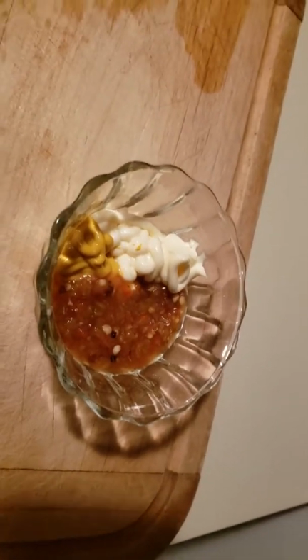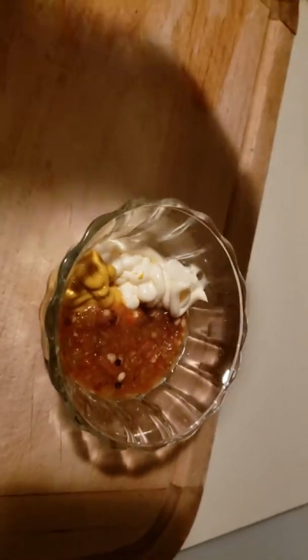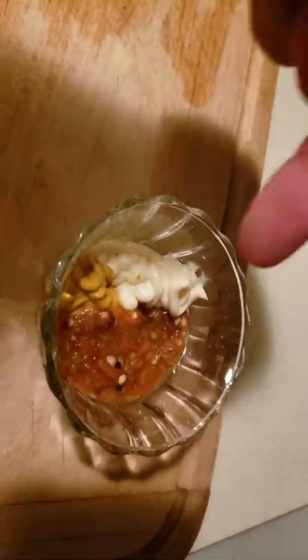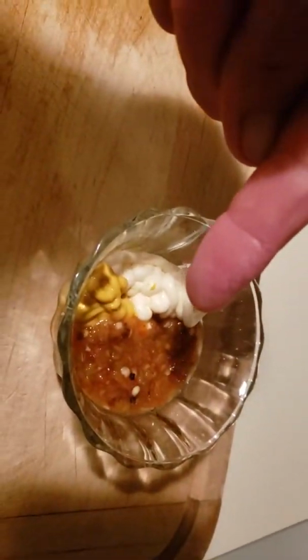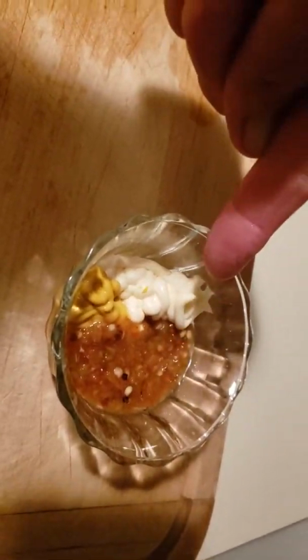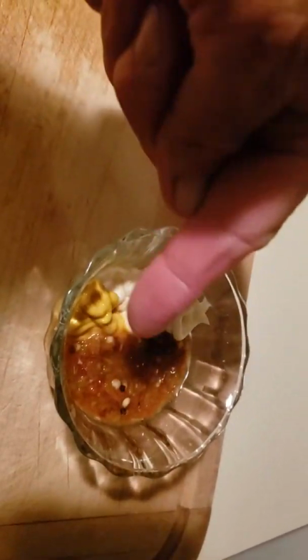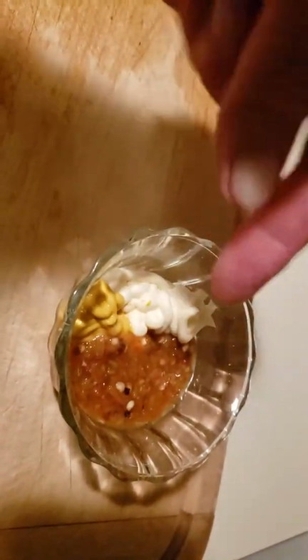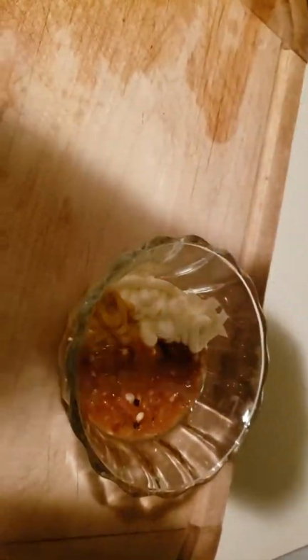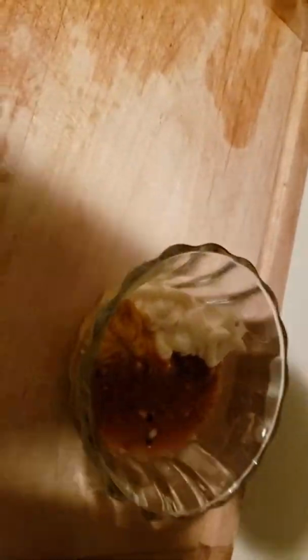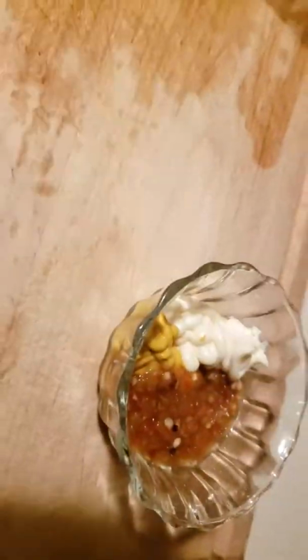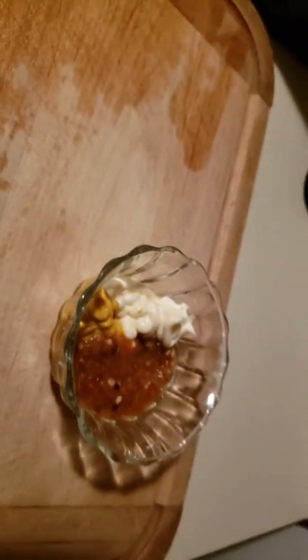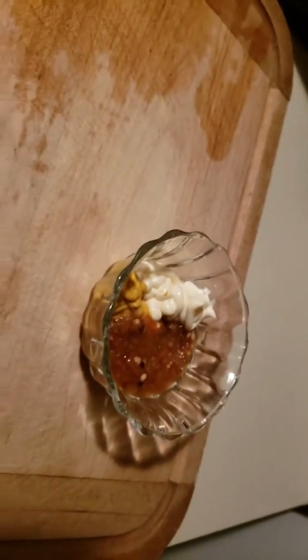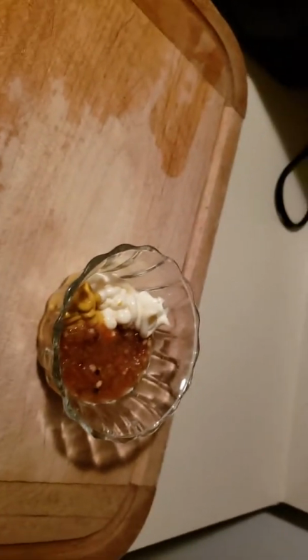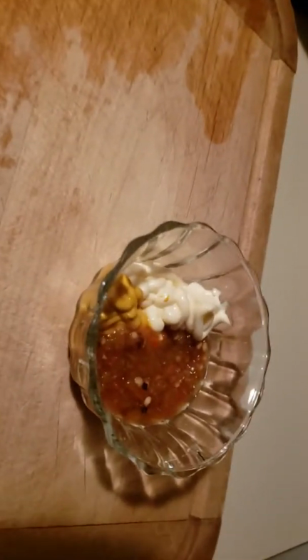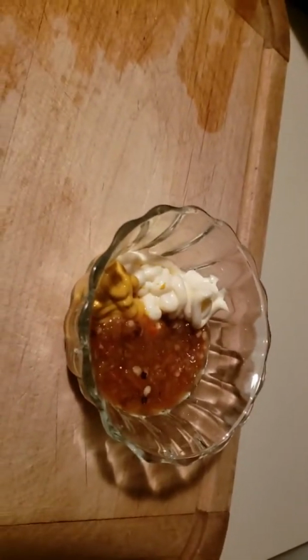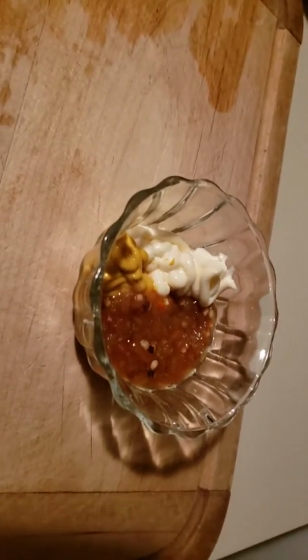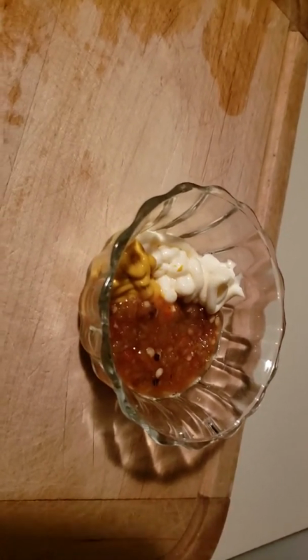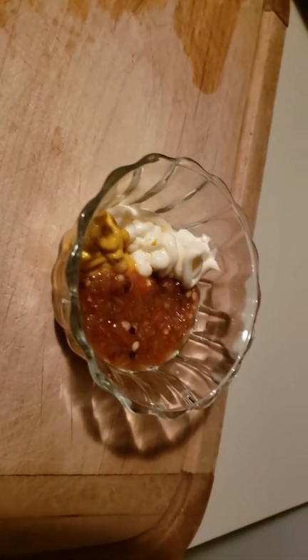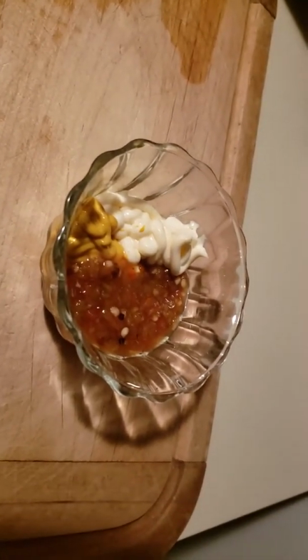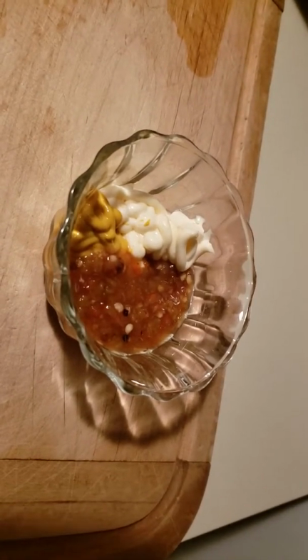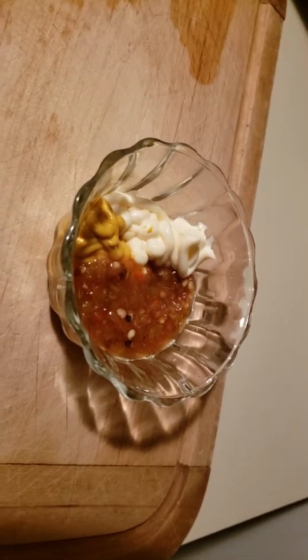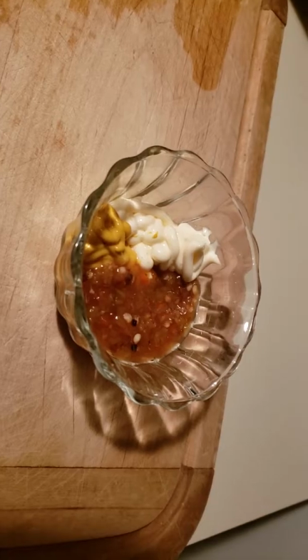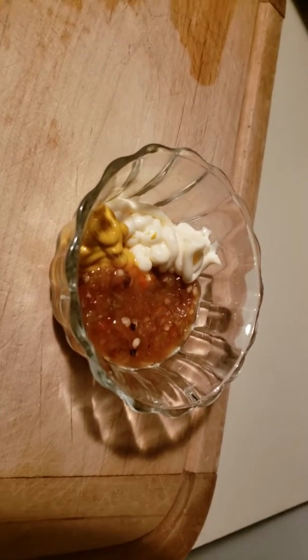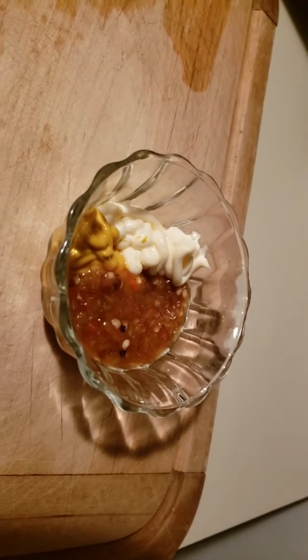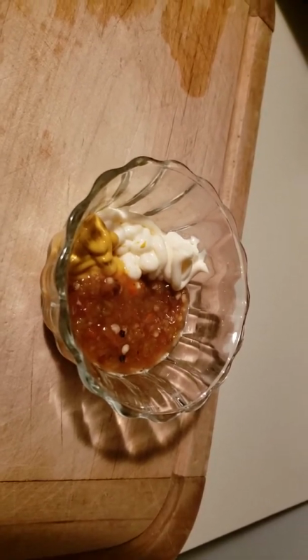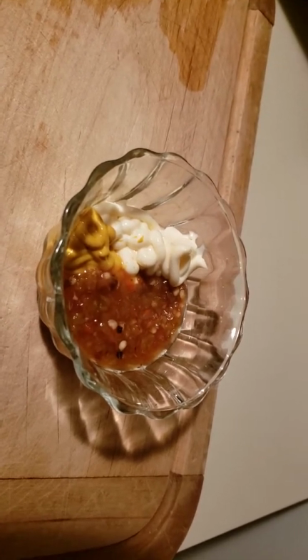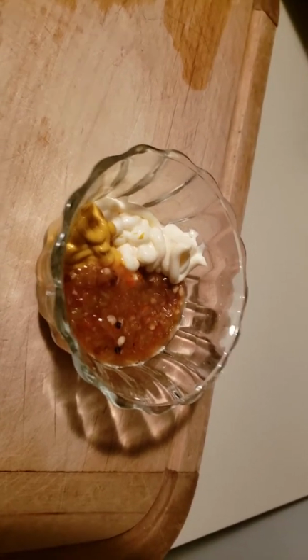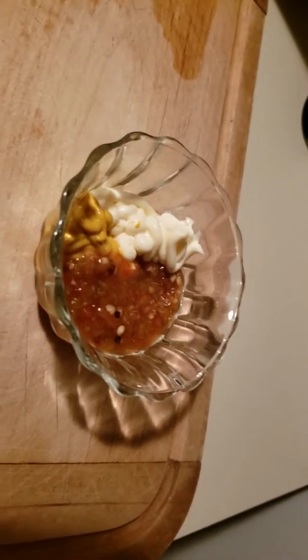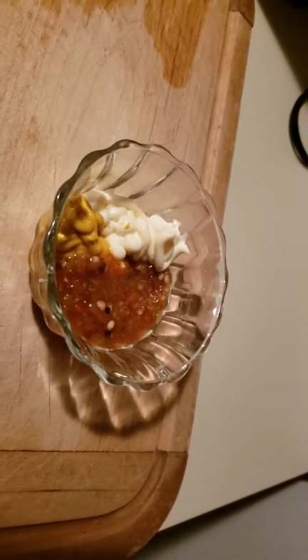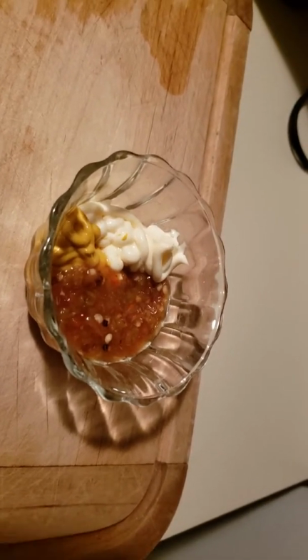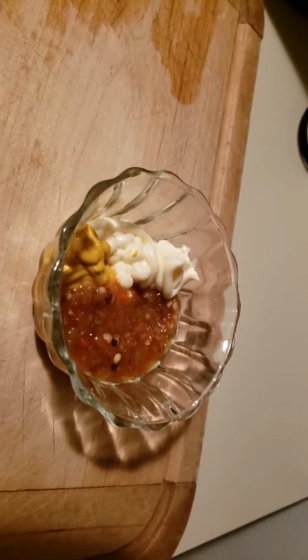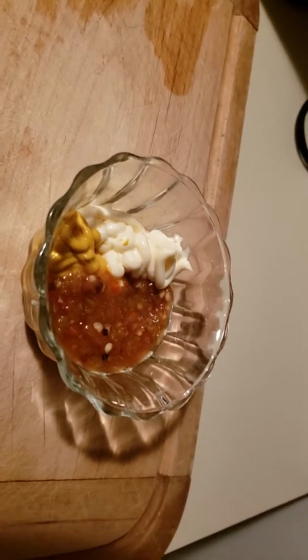While the hot dogs are cooking, this is how I like to put my condiments — separate everything and then I kind of like to dip it in the middle. I also like ketchup from time to time, I just didn't have any ketchup today. Anybody want to send me a bottle of ketchup?